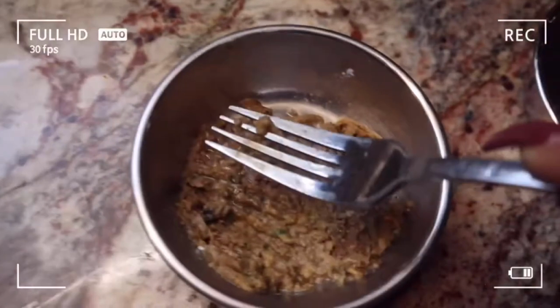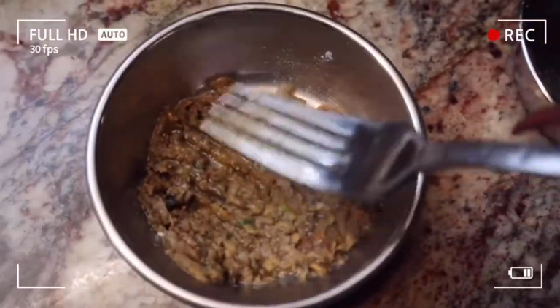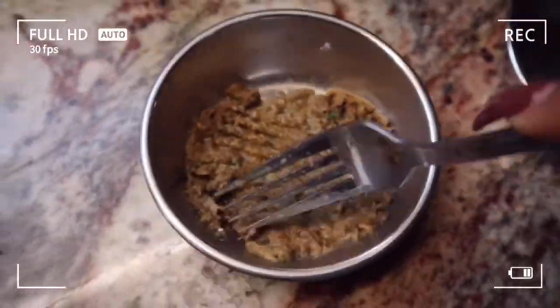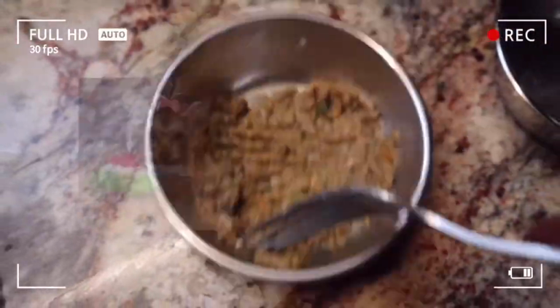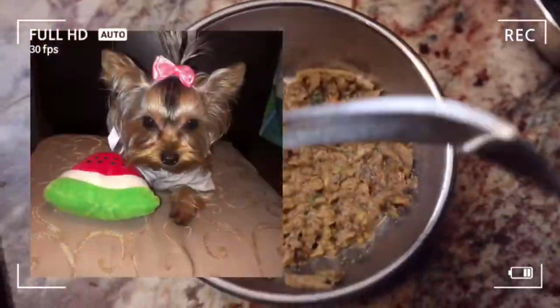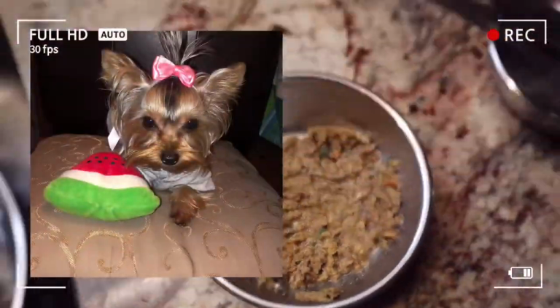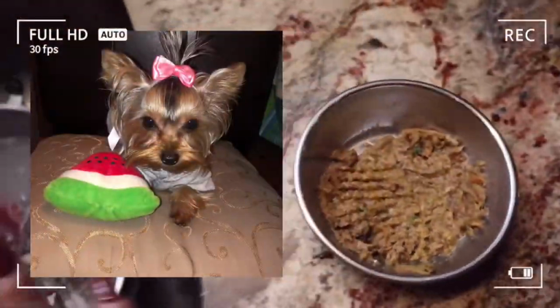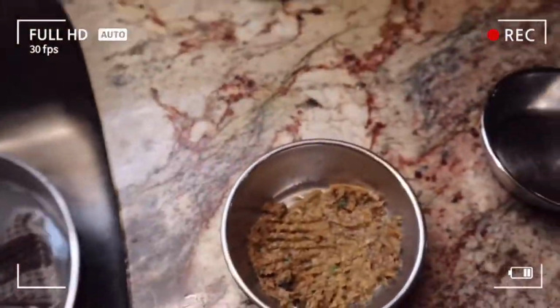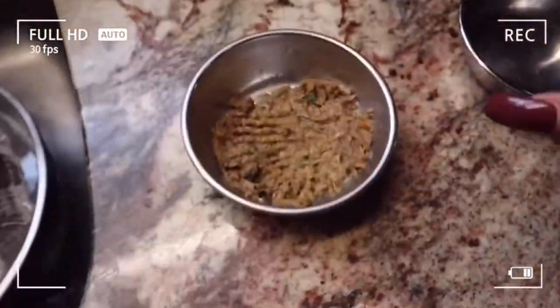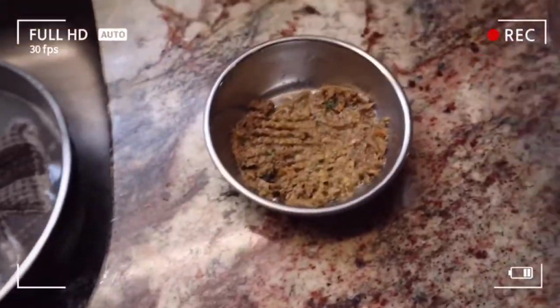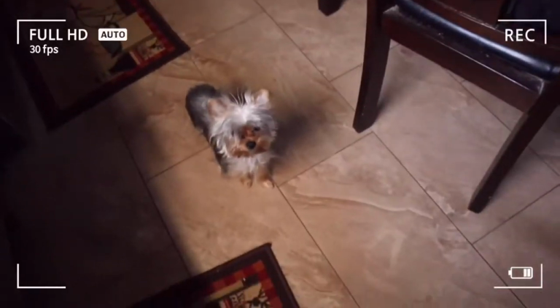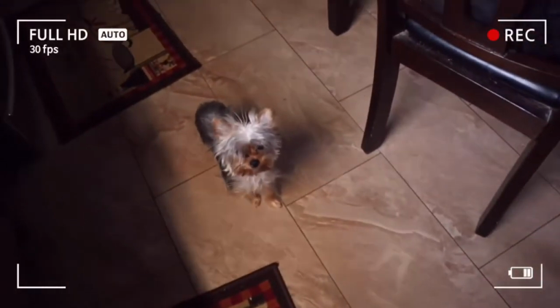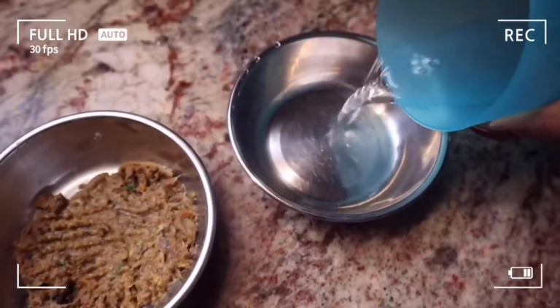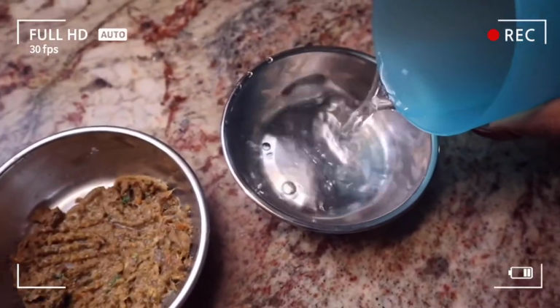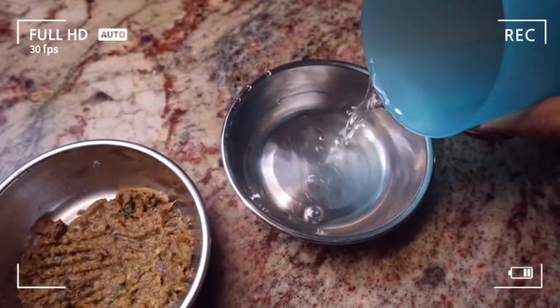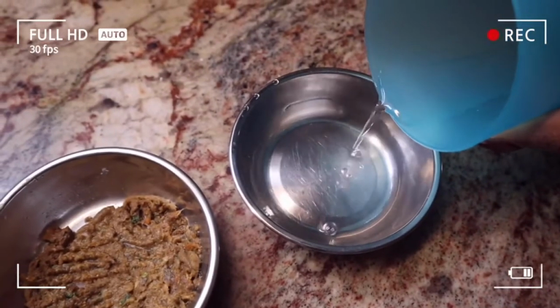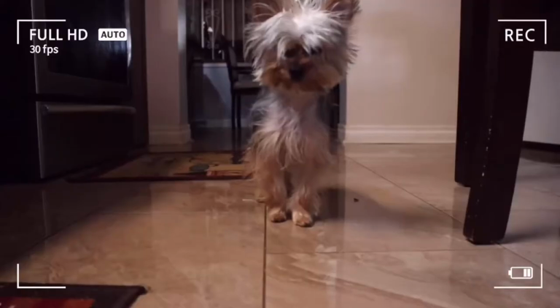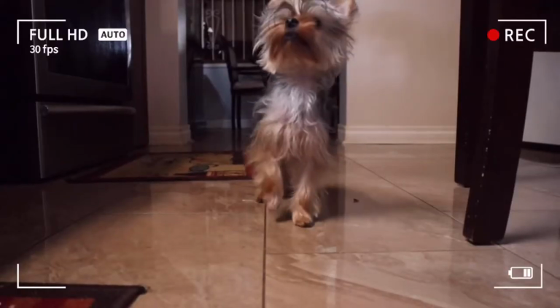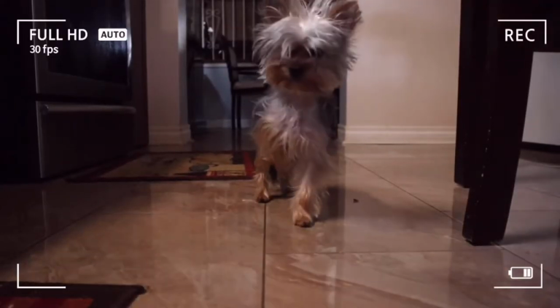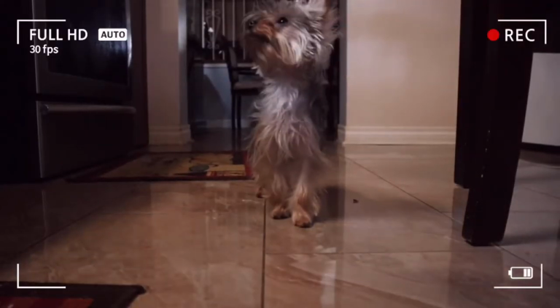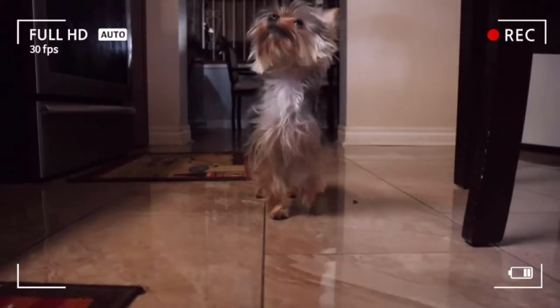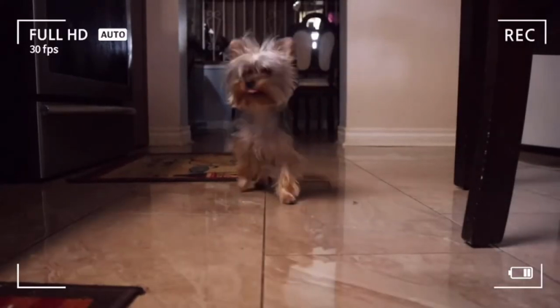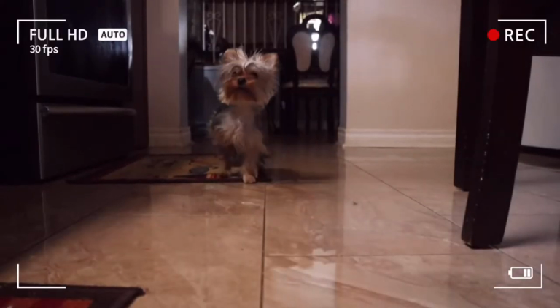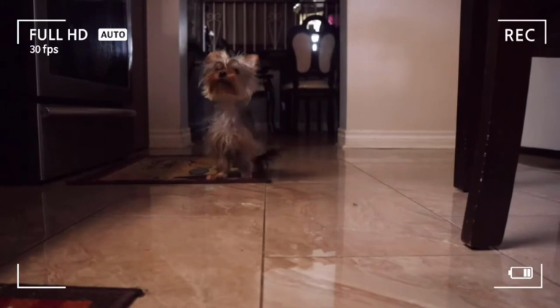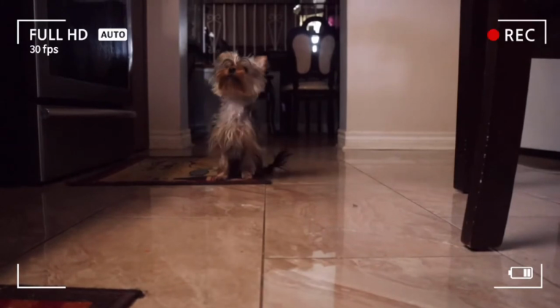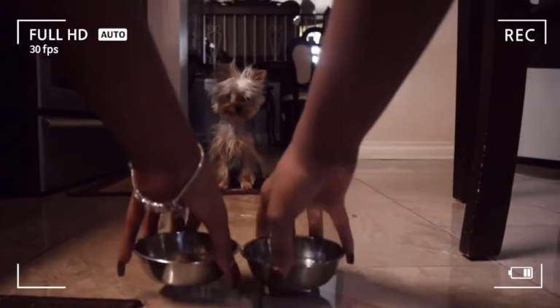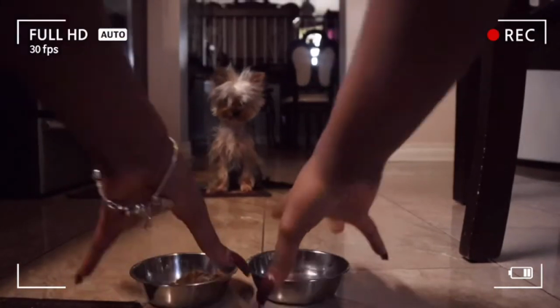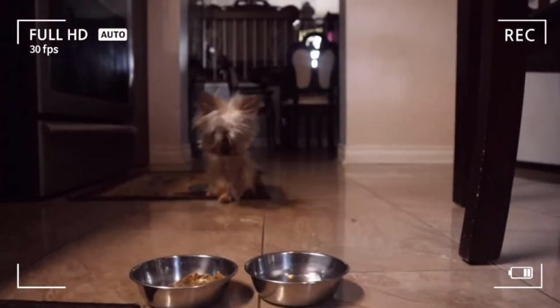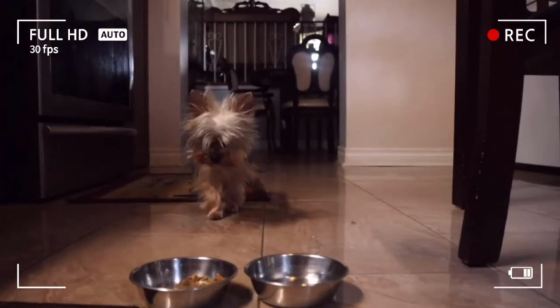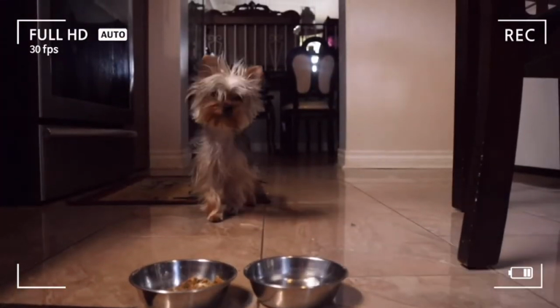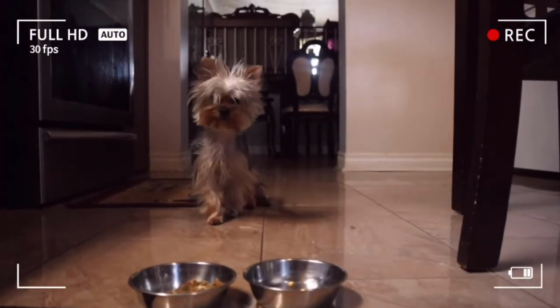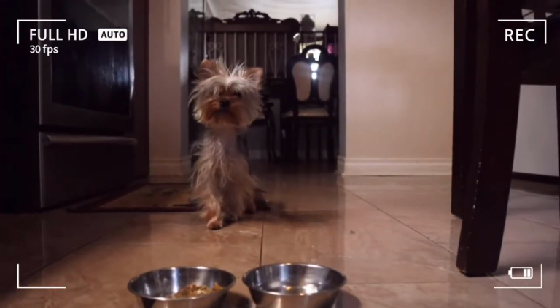Today I'll be taking Maya into the vet — she's been itching and scratching at her ears and I believe she has an infection. We're starting her off with some breakfast and then giving her a nice bath so she's all clean and ready to go.